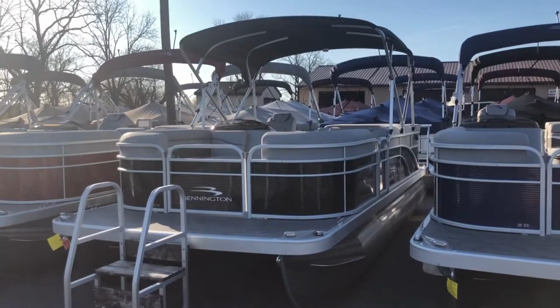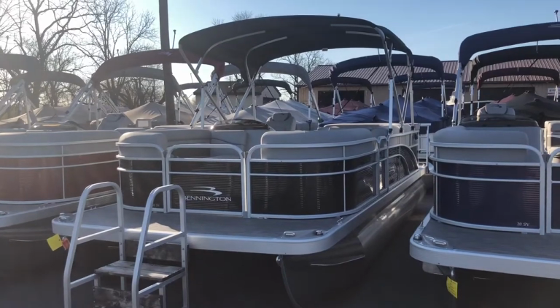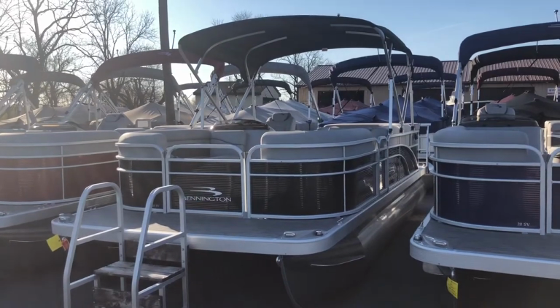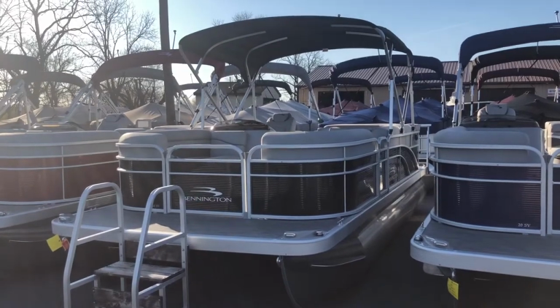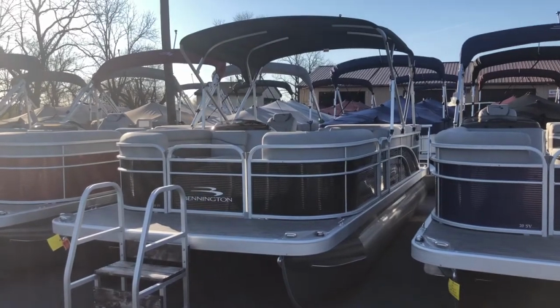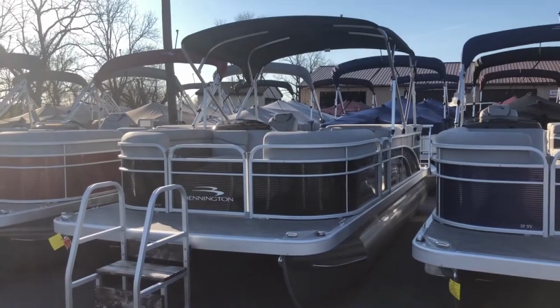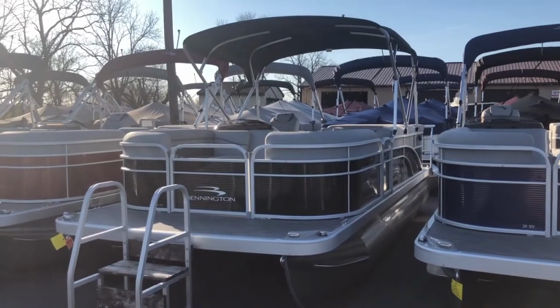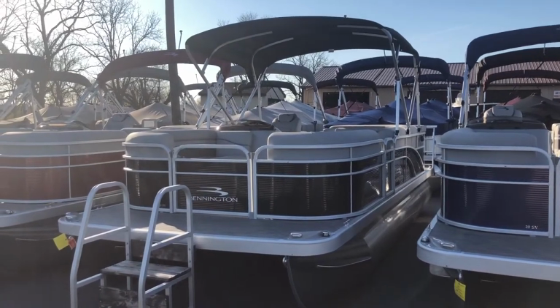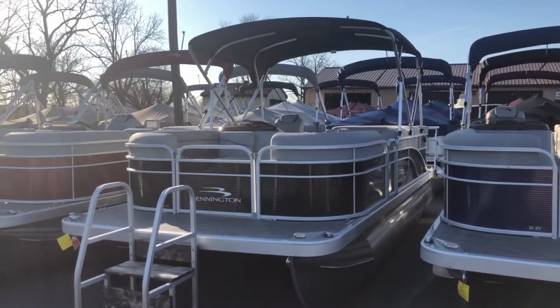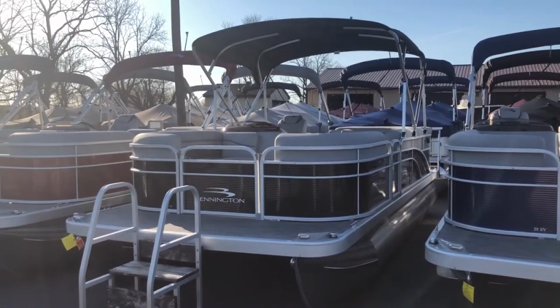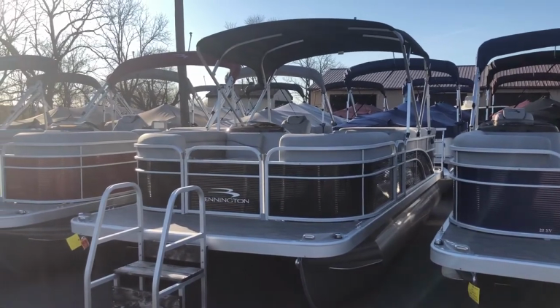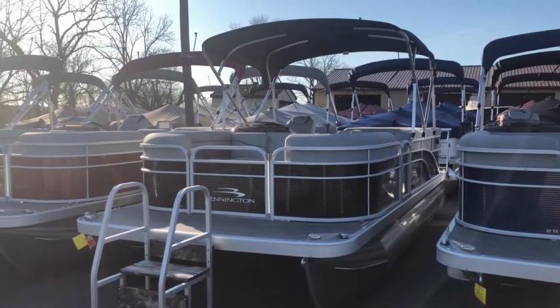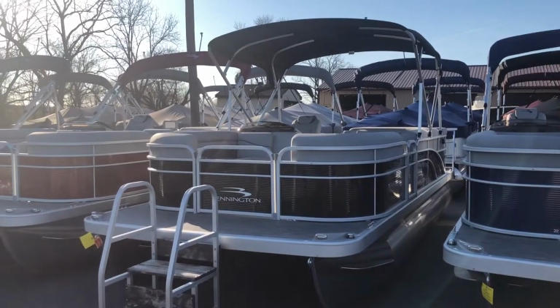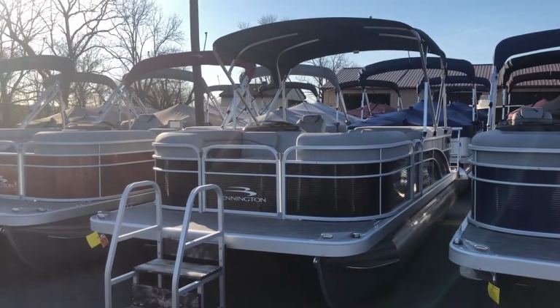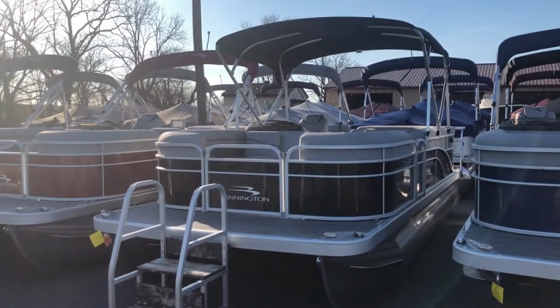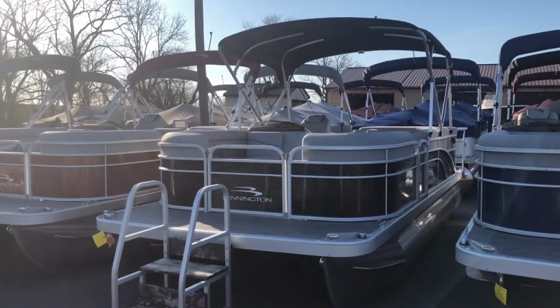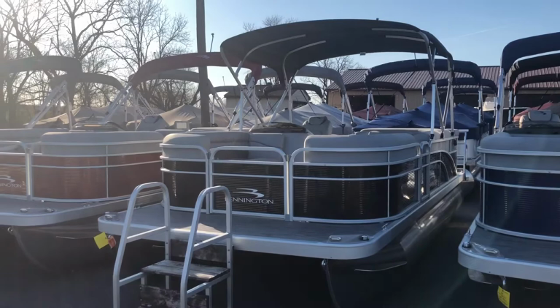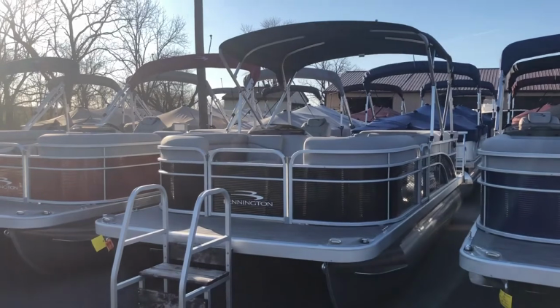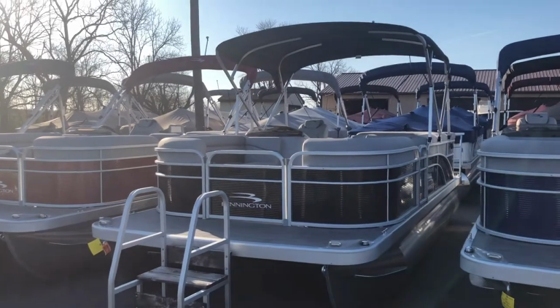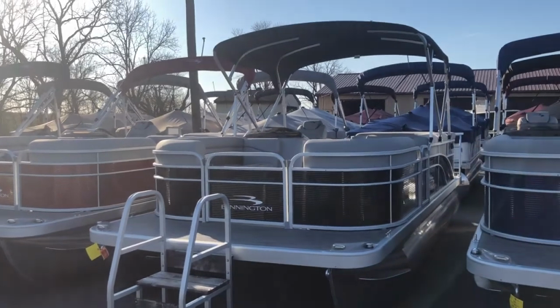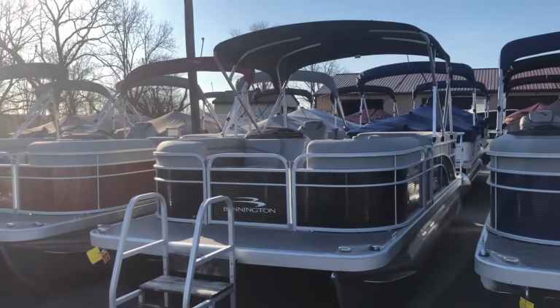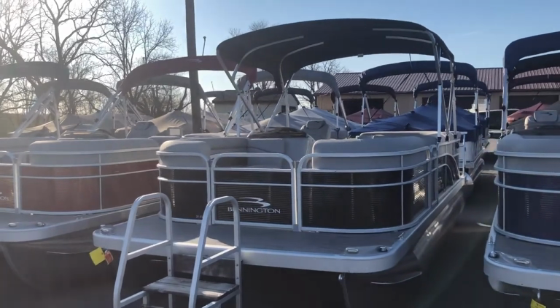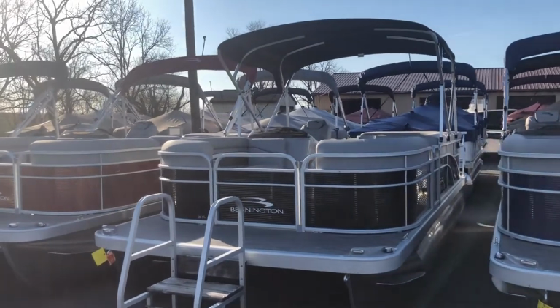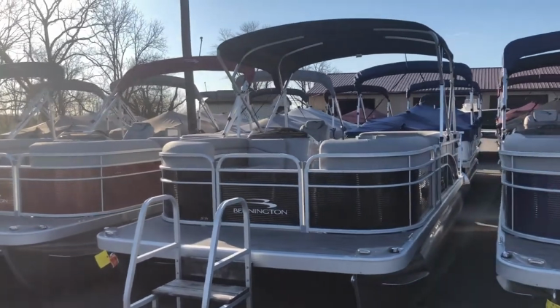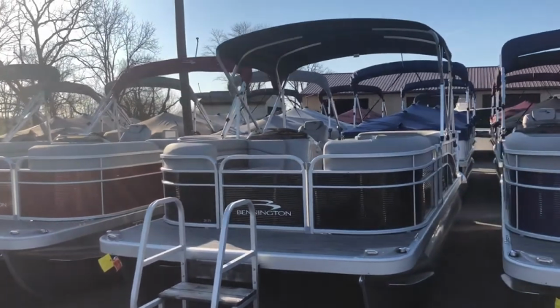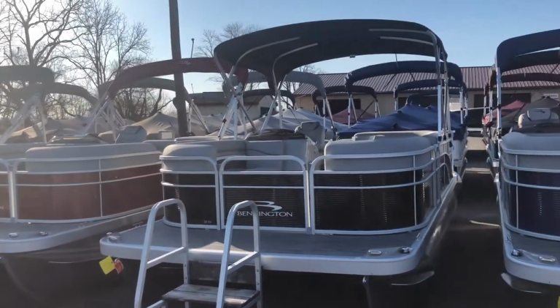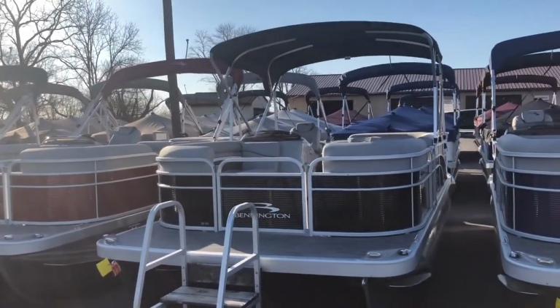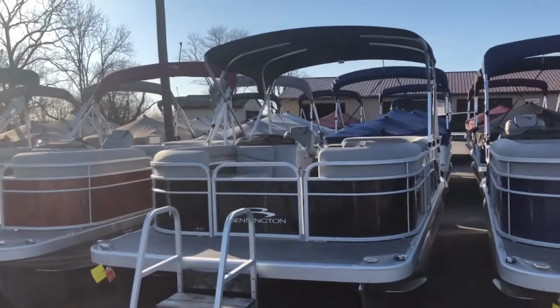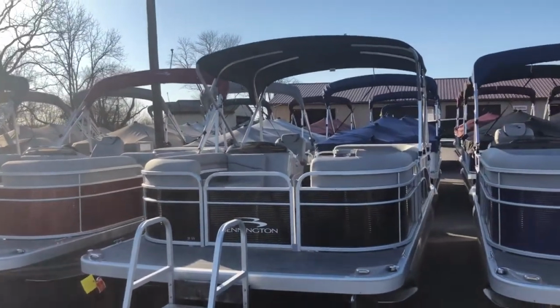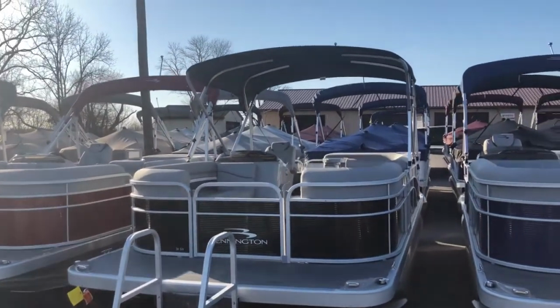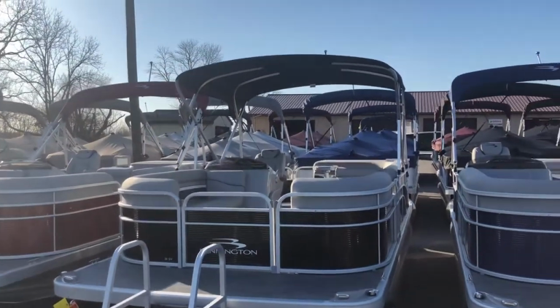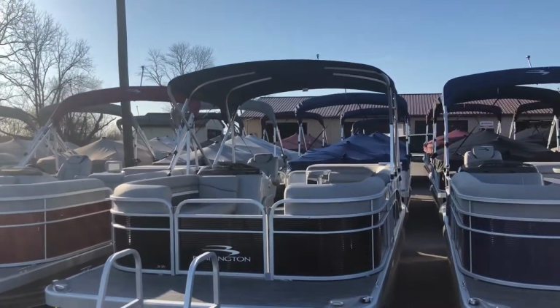Hi, I'm Jared from FS Yamaha. Today, I'll be showing you the 2020 Bennington 20SLV pontoon boat. This boat will come with all the features I will show and discuss with you here today.